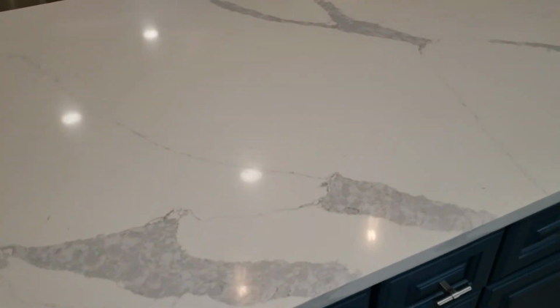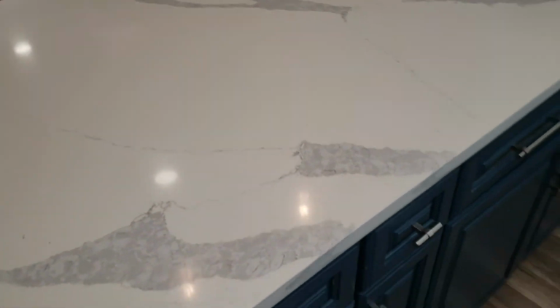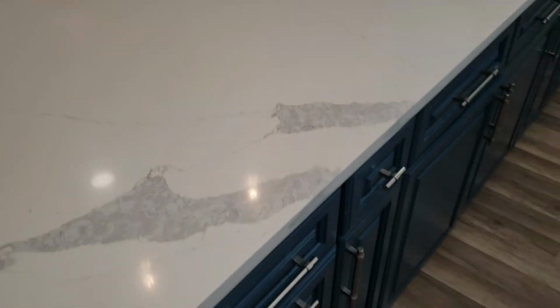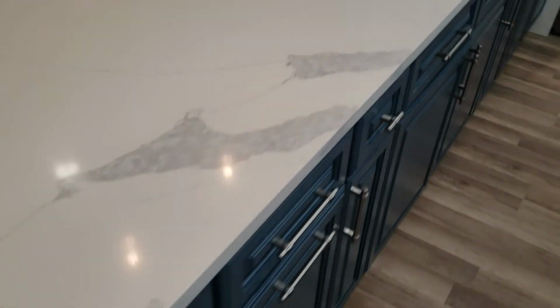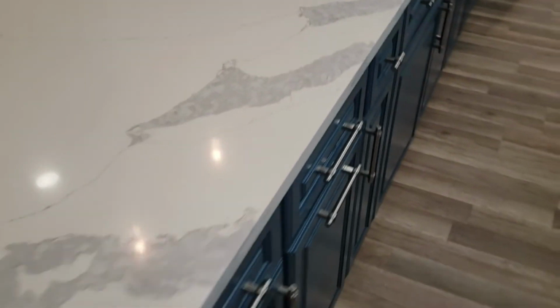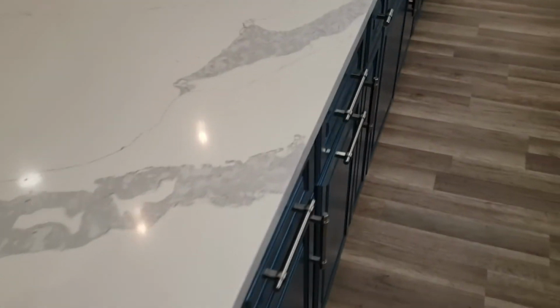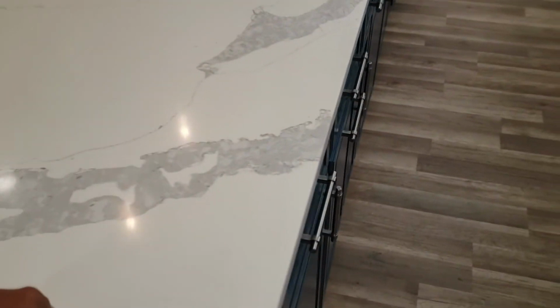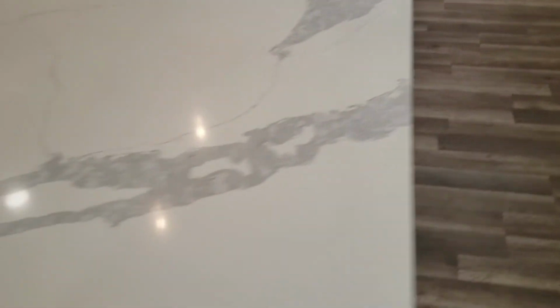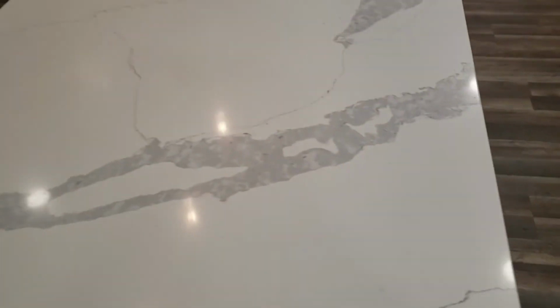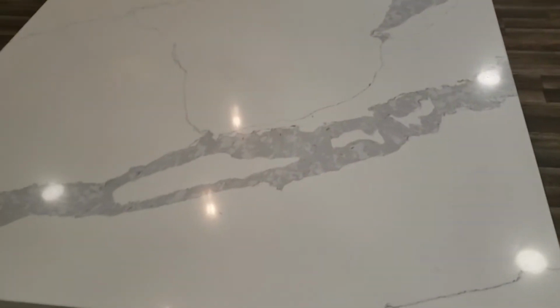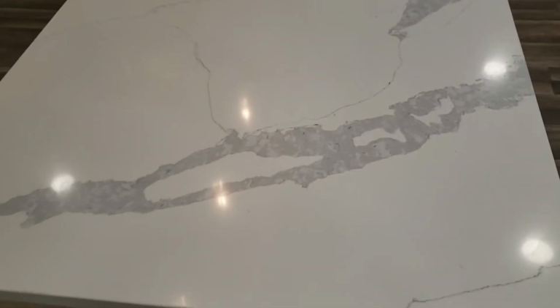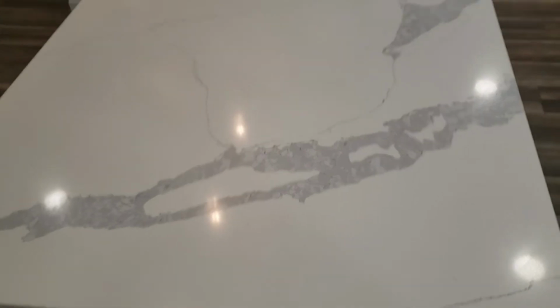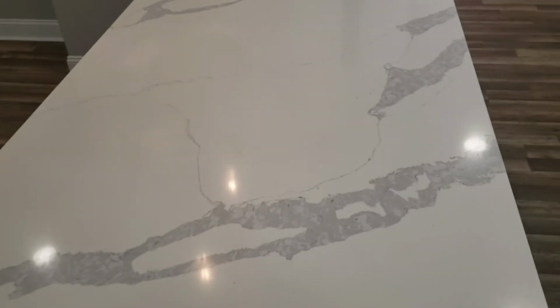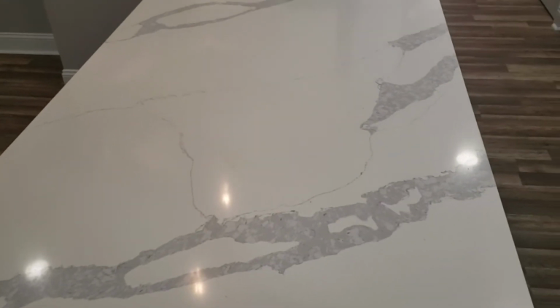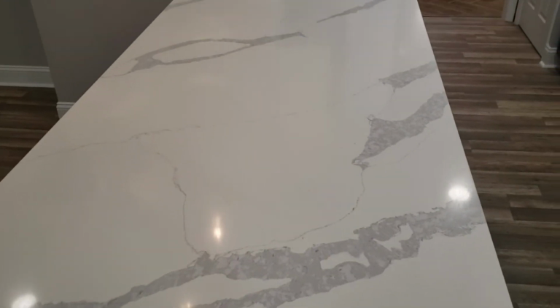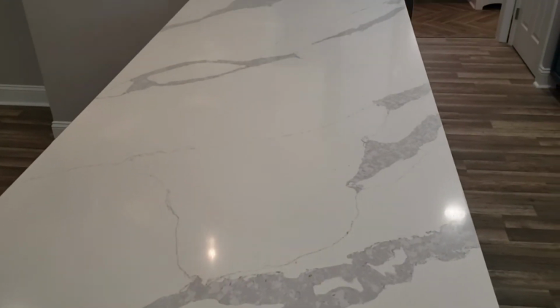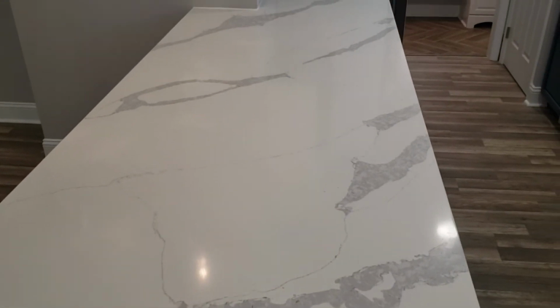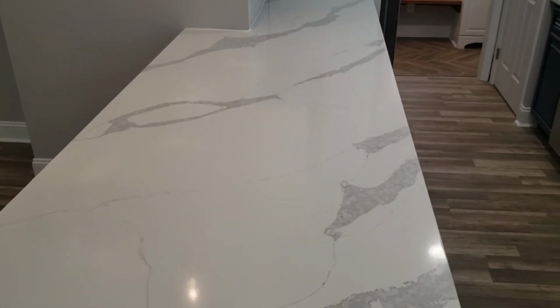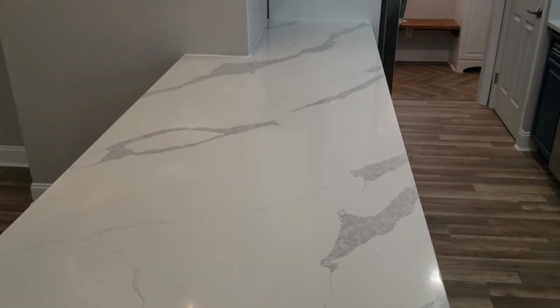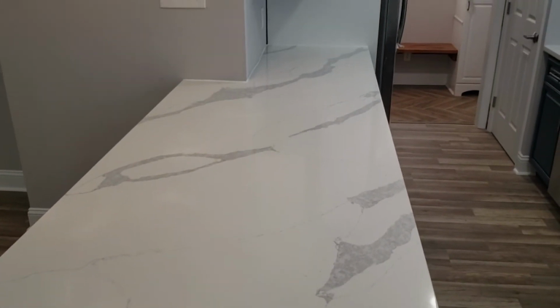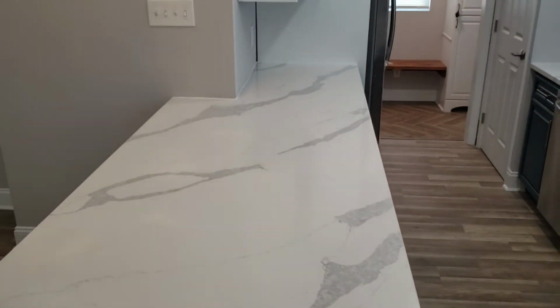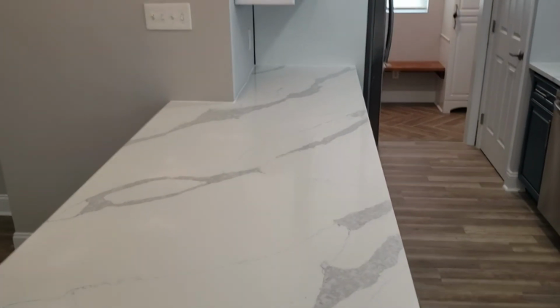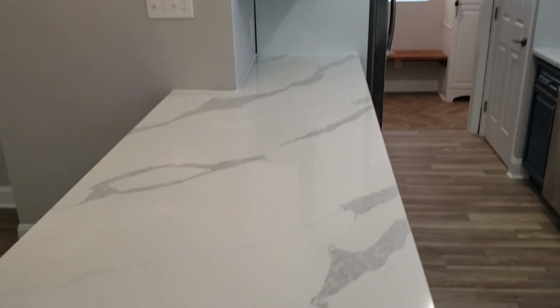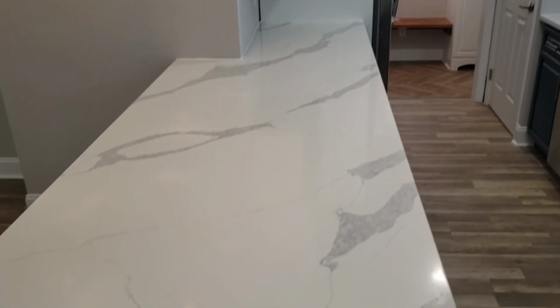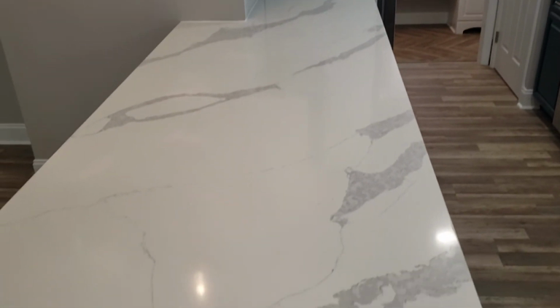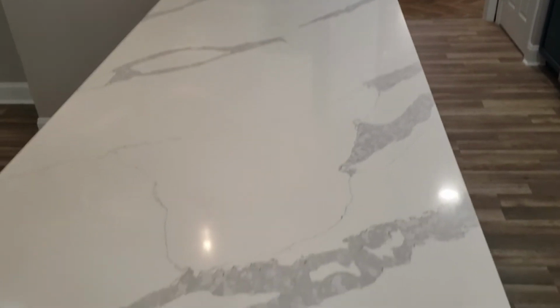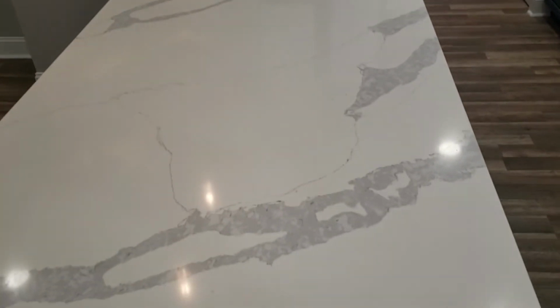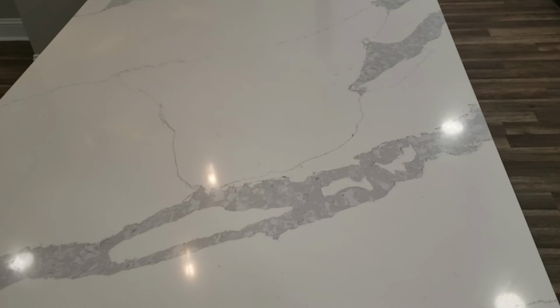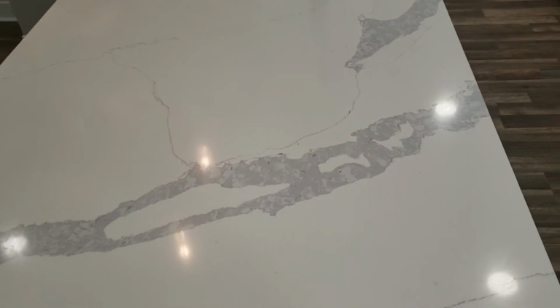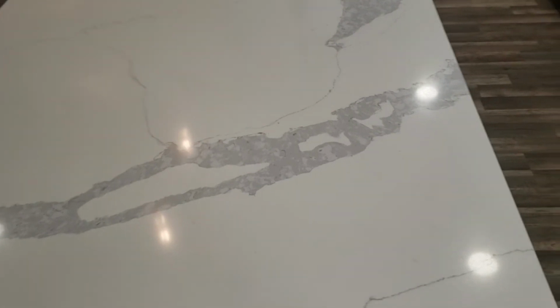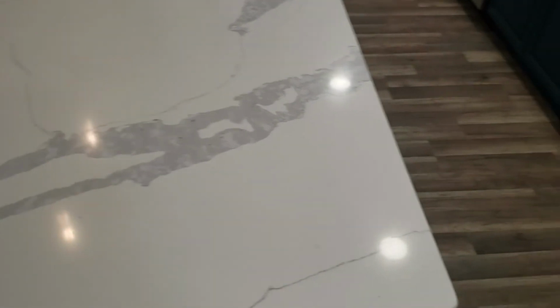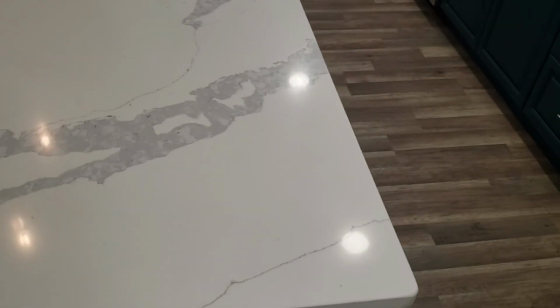The one thing I do like that he did is there's no seam. That's a pretty long countertop there with no seam. Alright, take care.